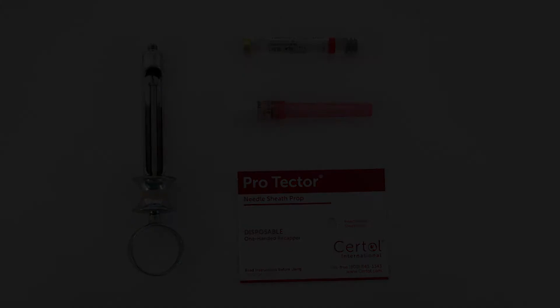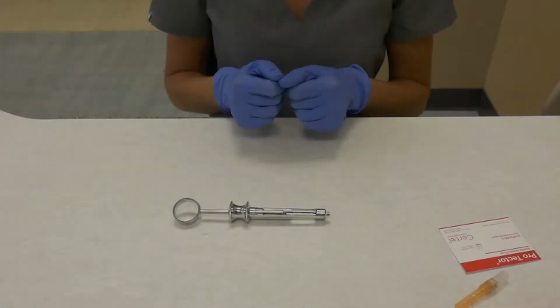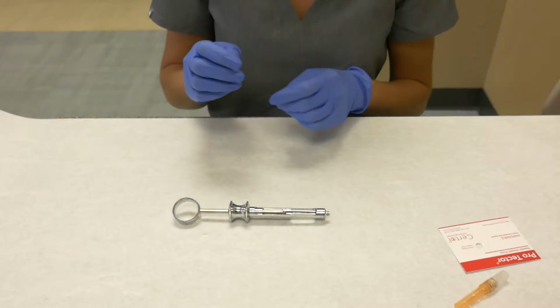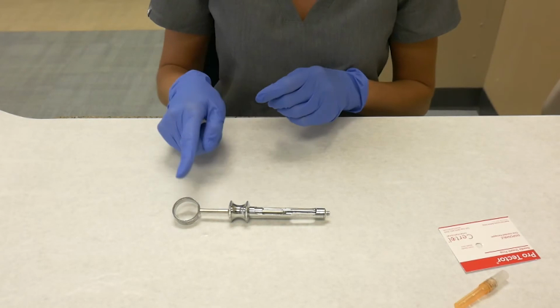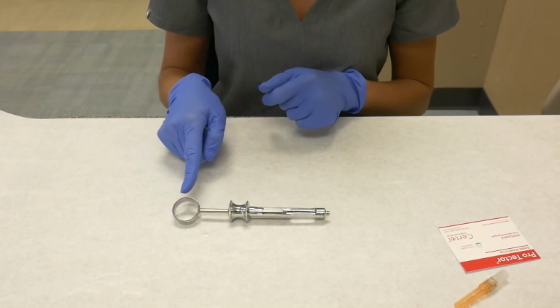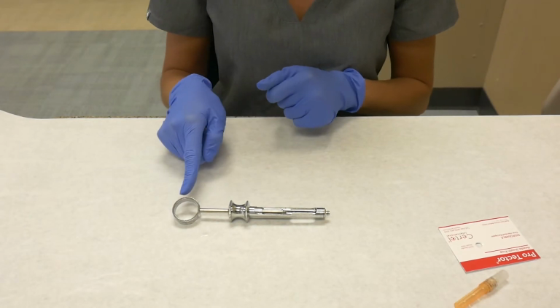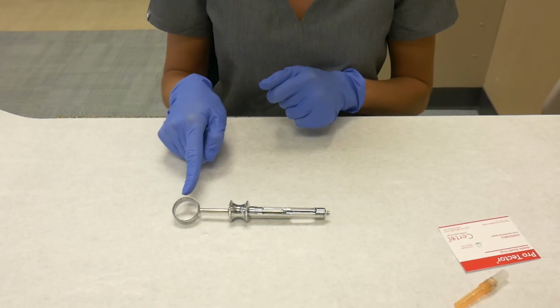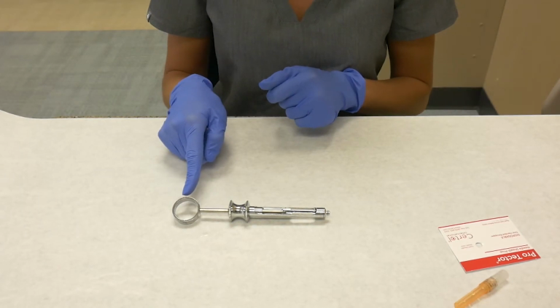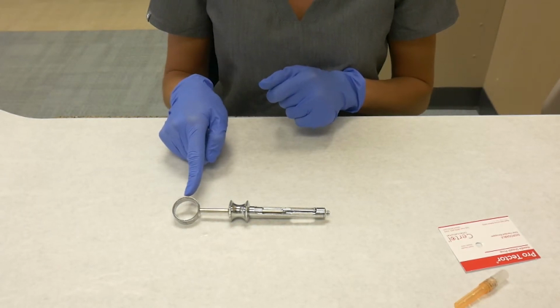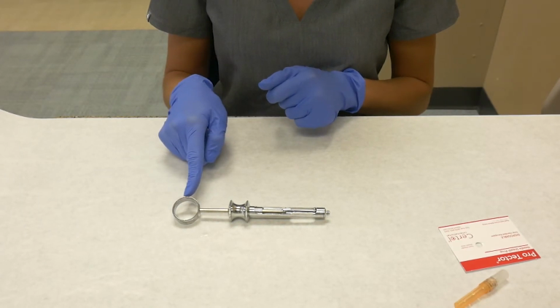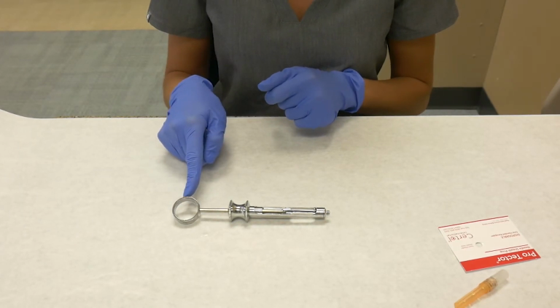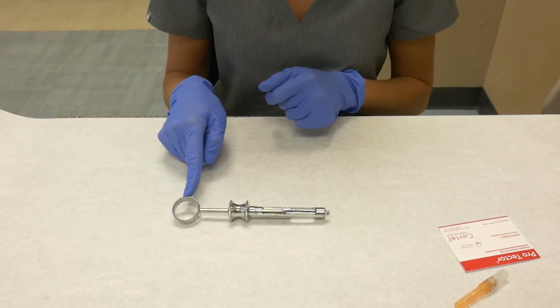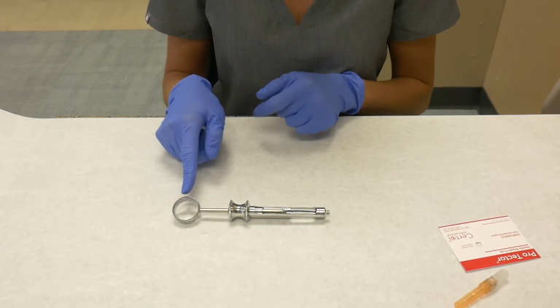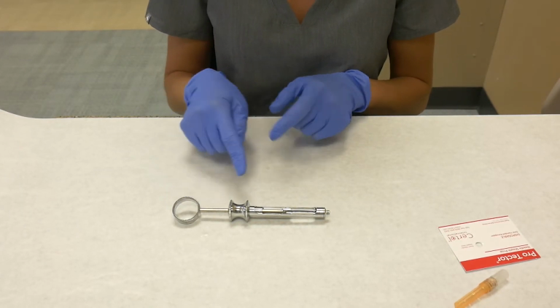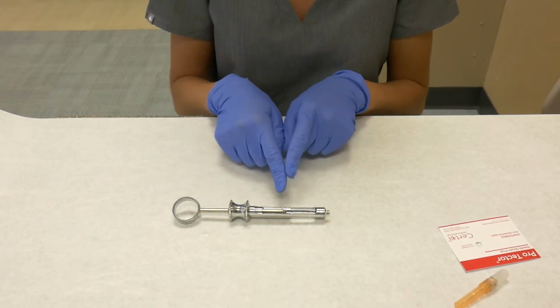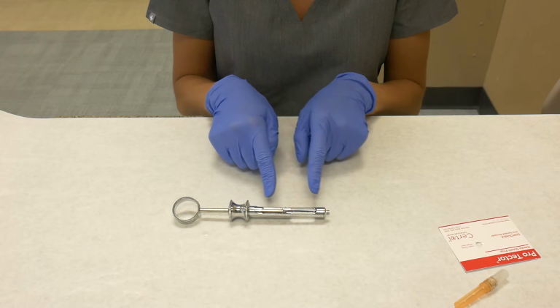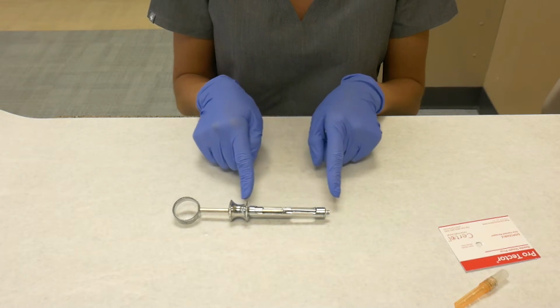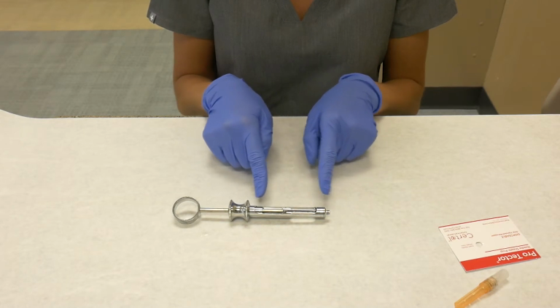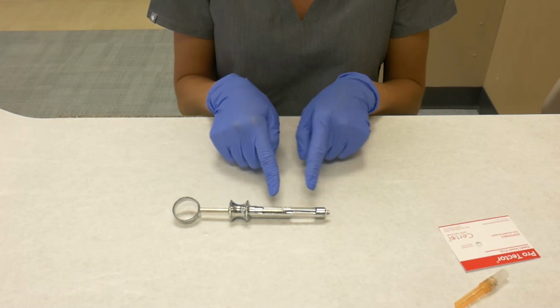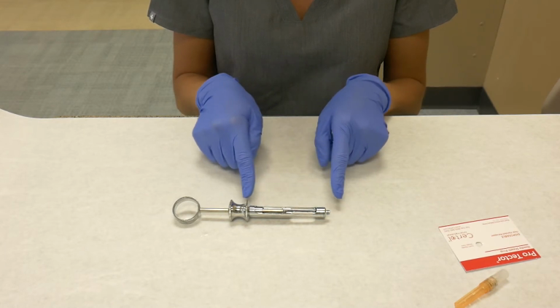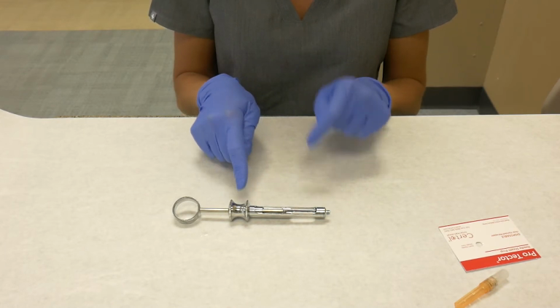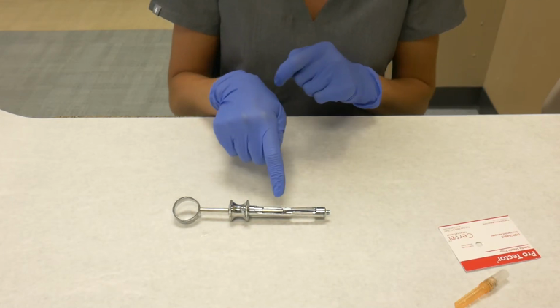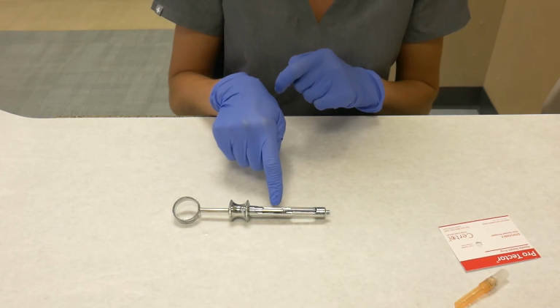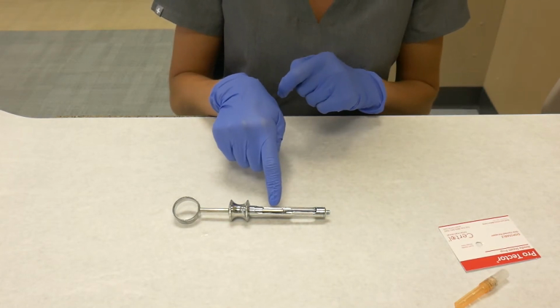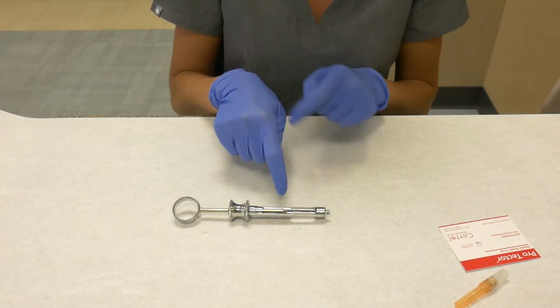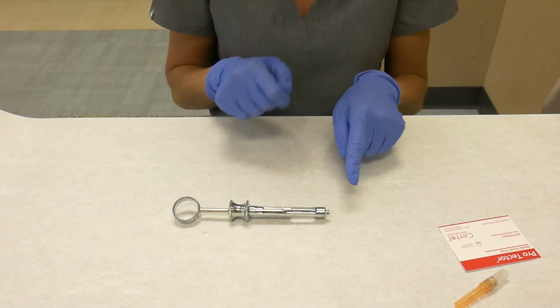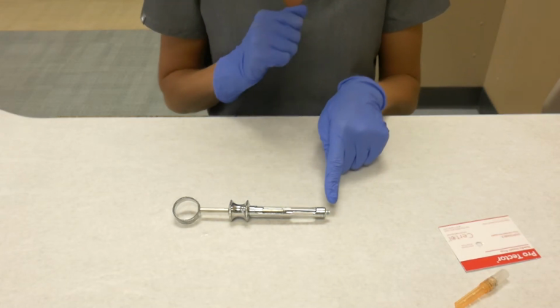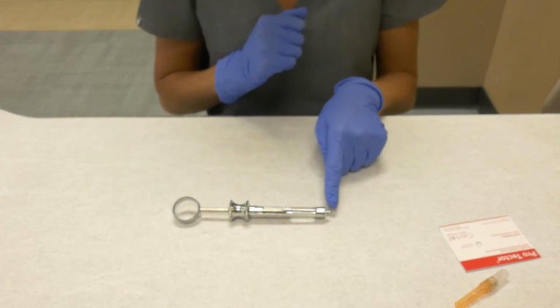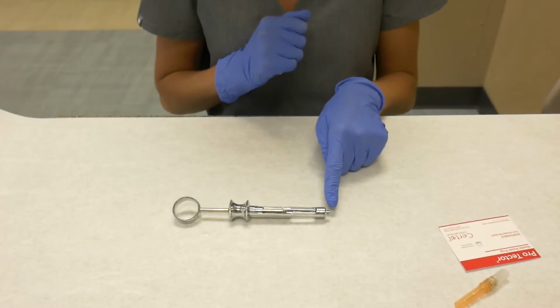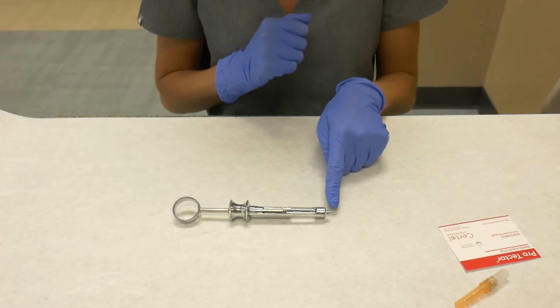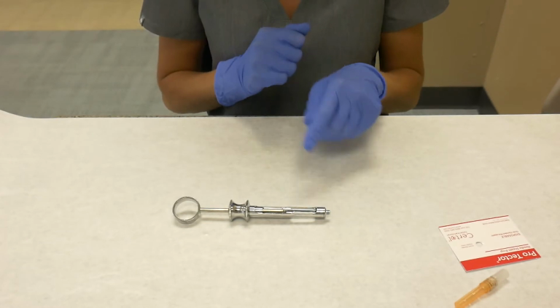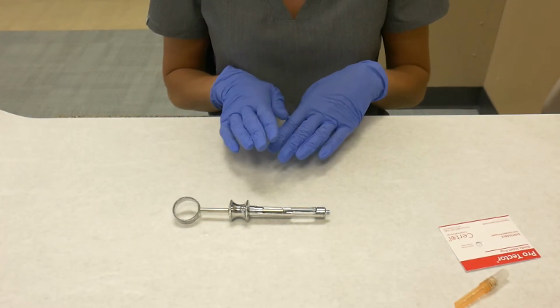Here we have the syringe: the thumb ring, the barrel of the syringe, which contains the piston with the harpoon, and at the end the threaded needle adapter.